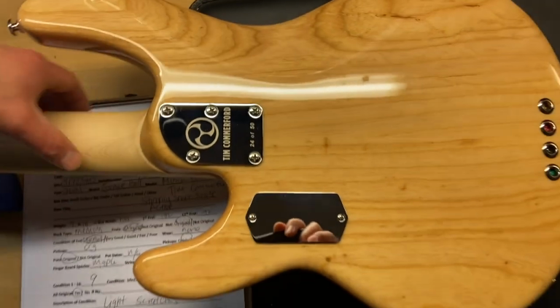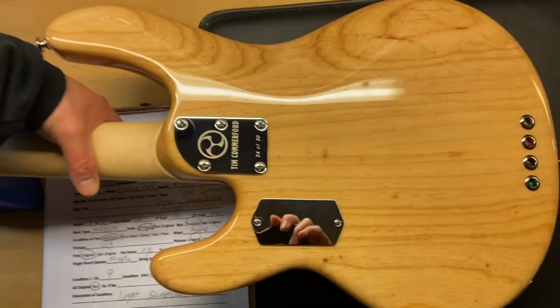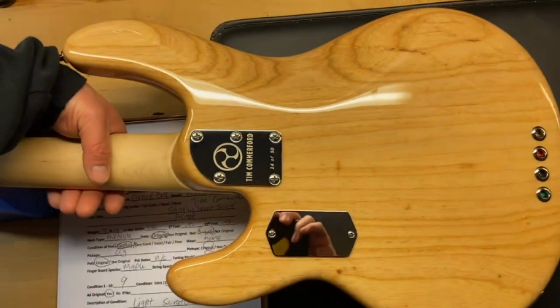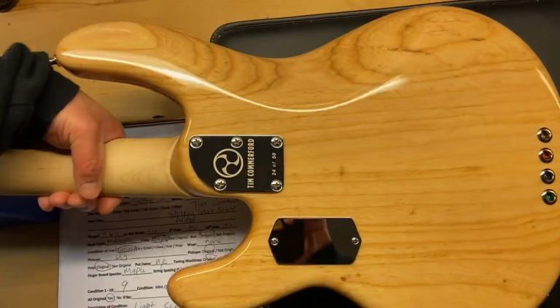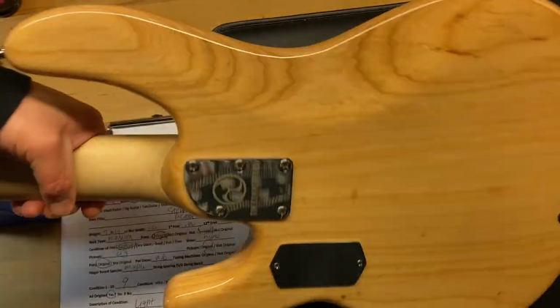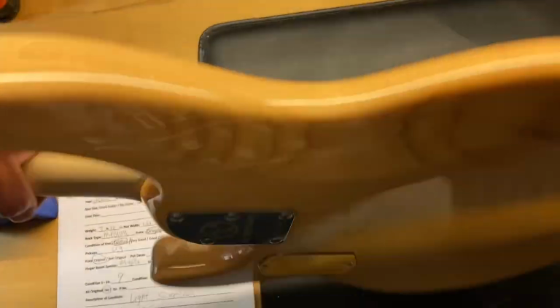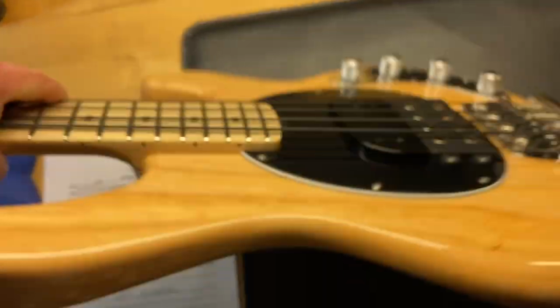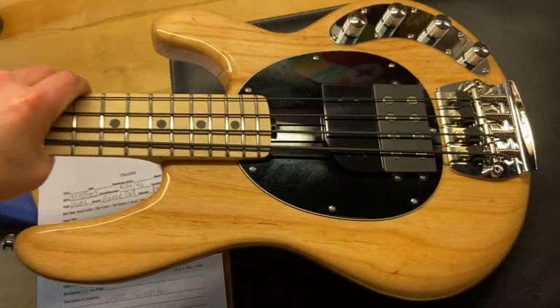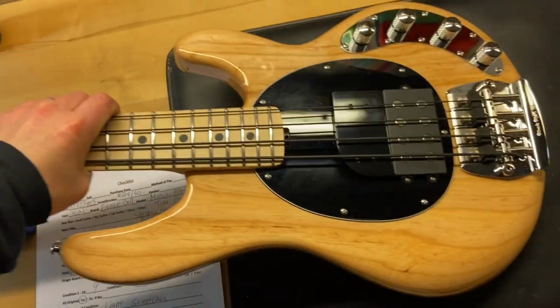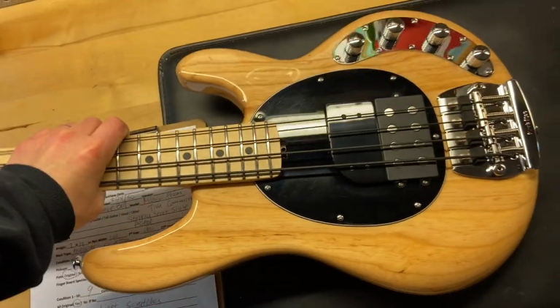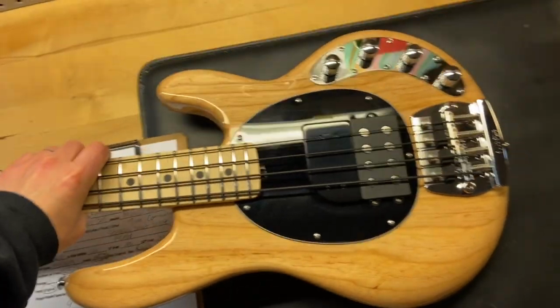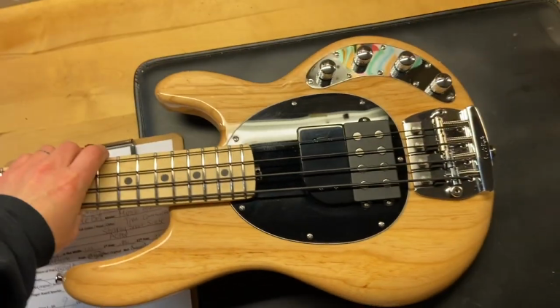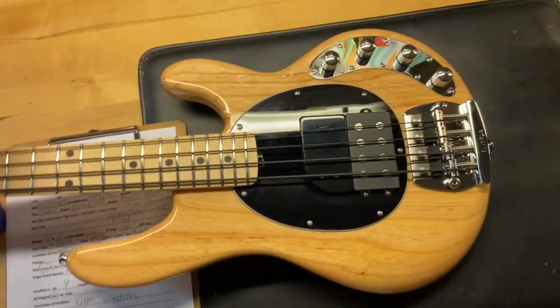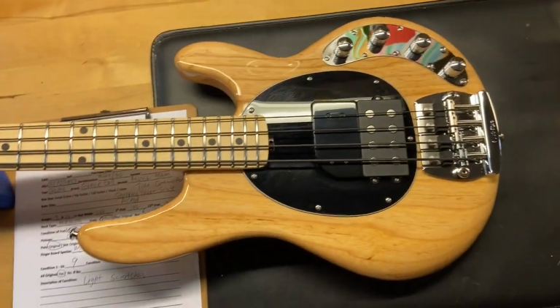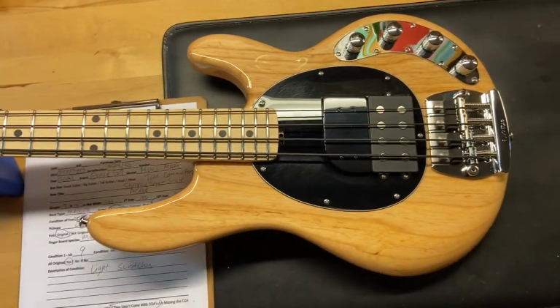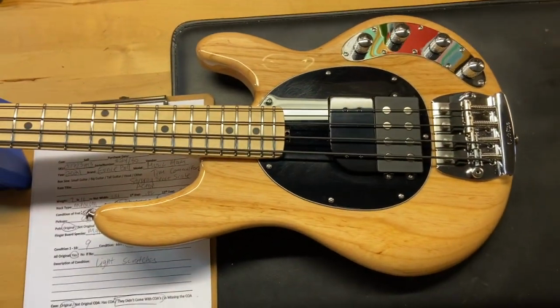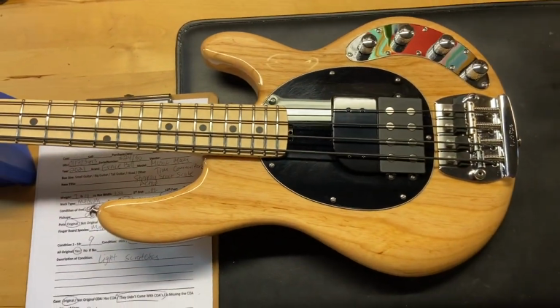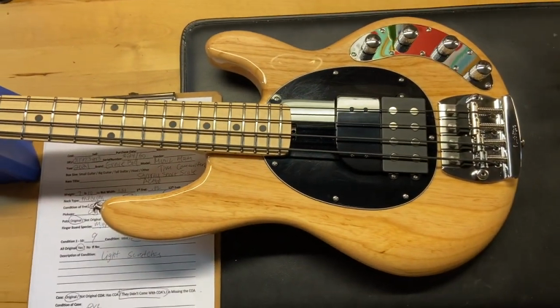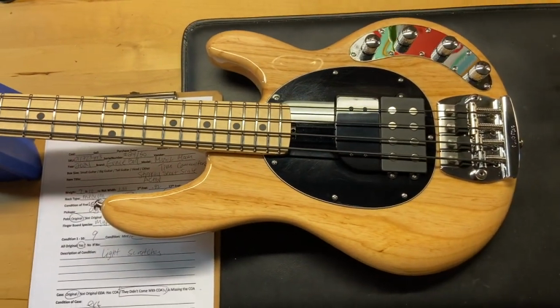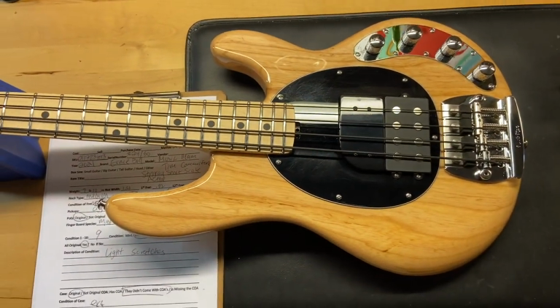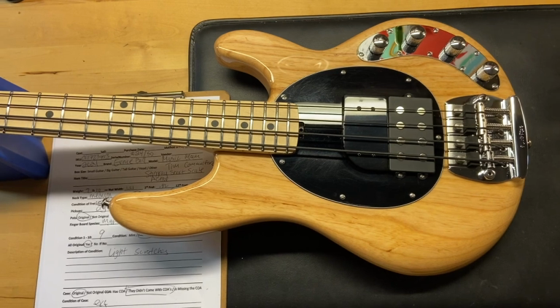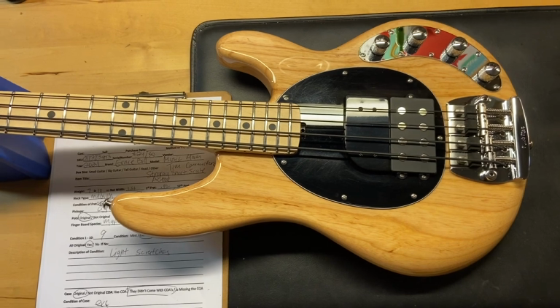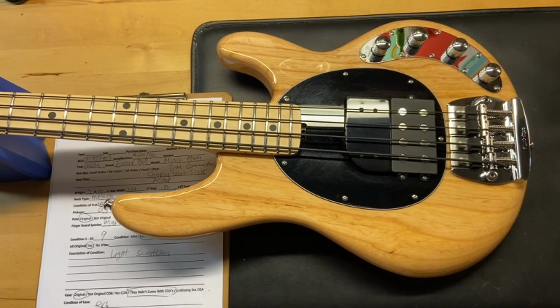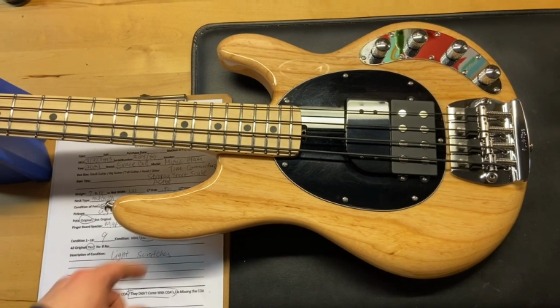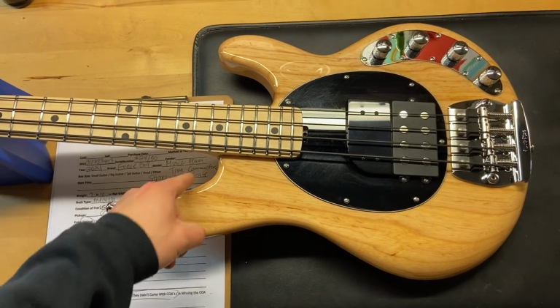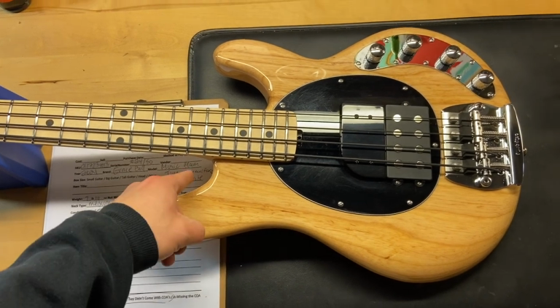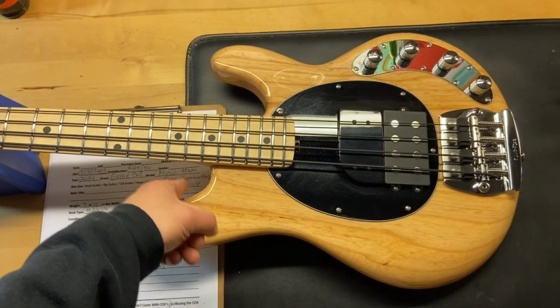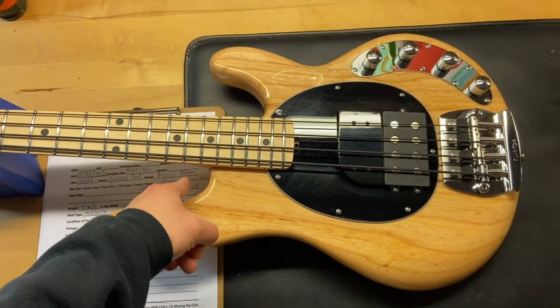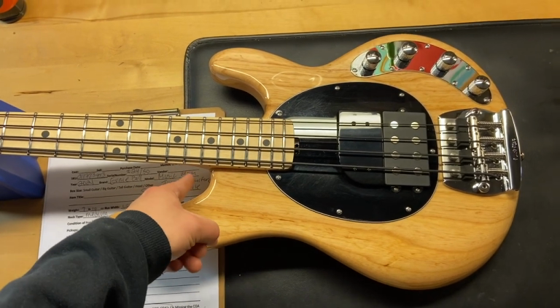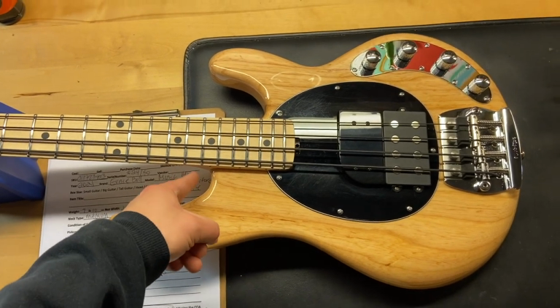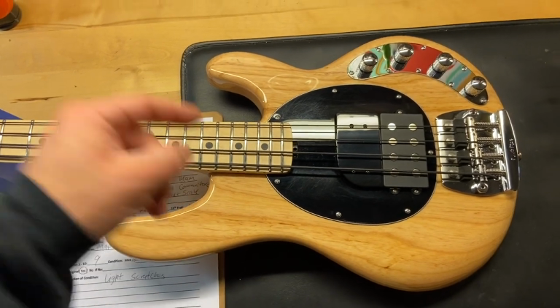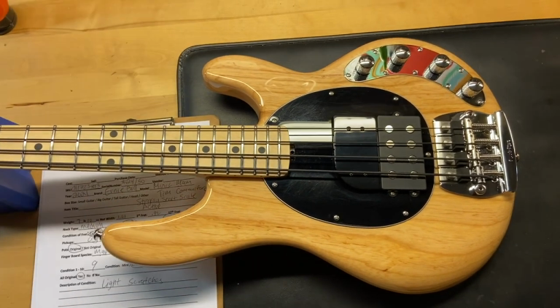Let's get this one flipped back over. There we have it — 9 out of 10, just some light scratches and that little bit of finish checking down at the neck joint.